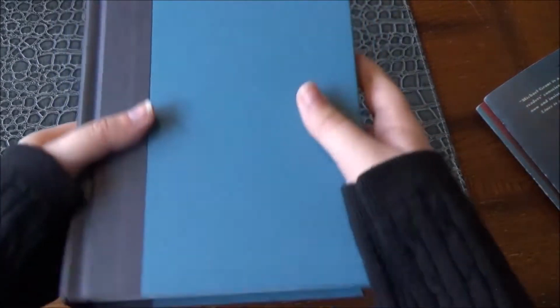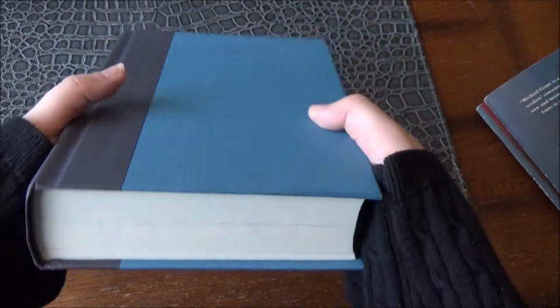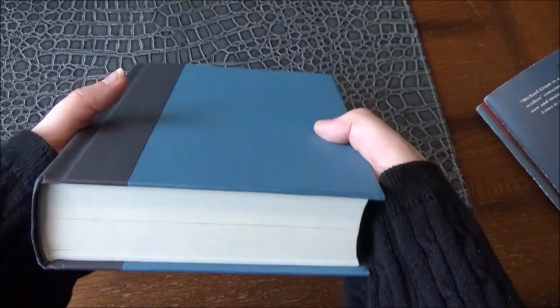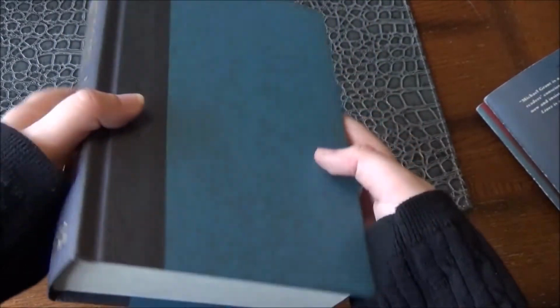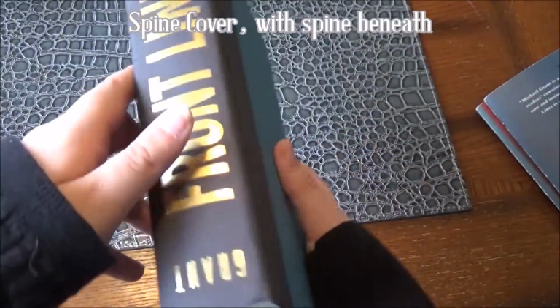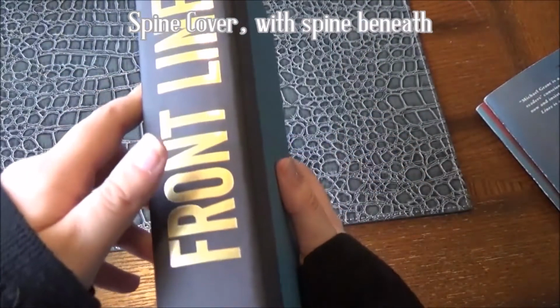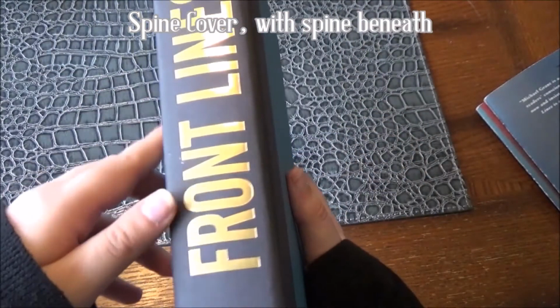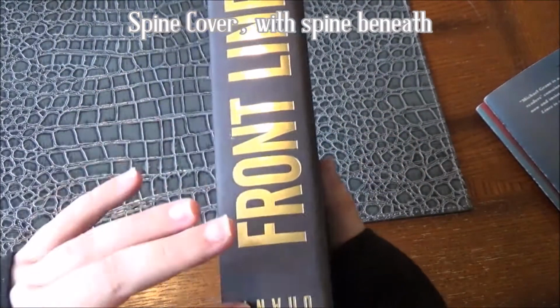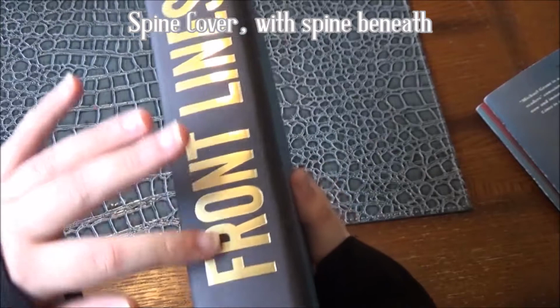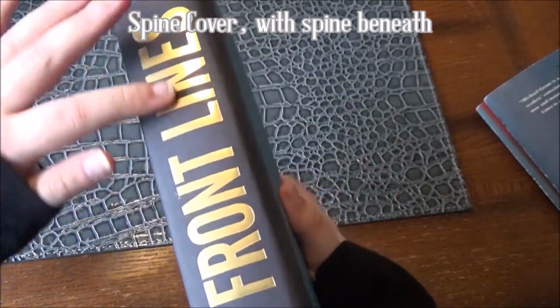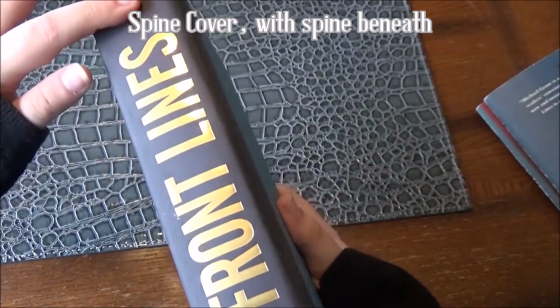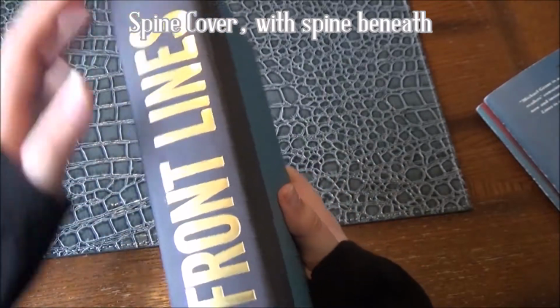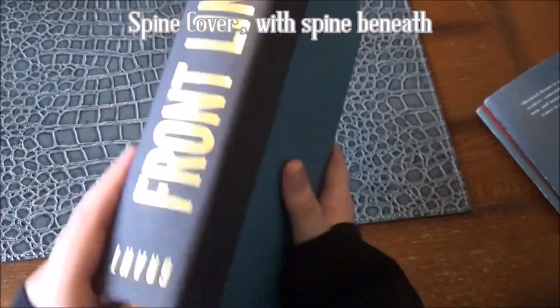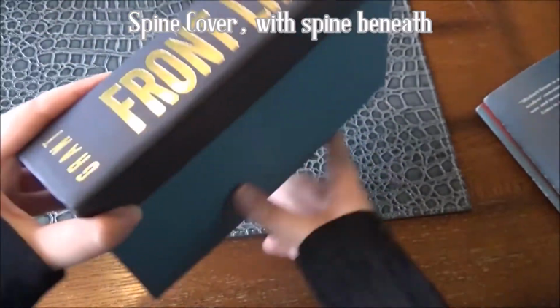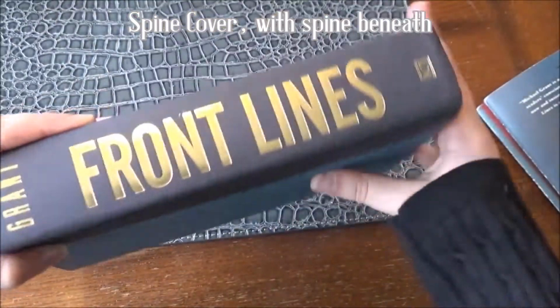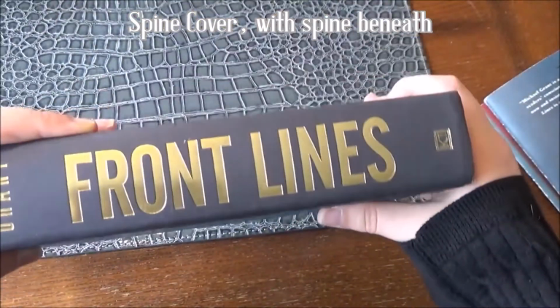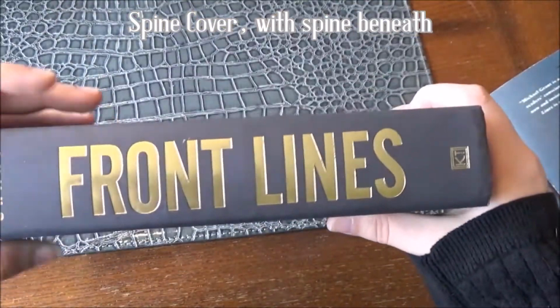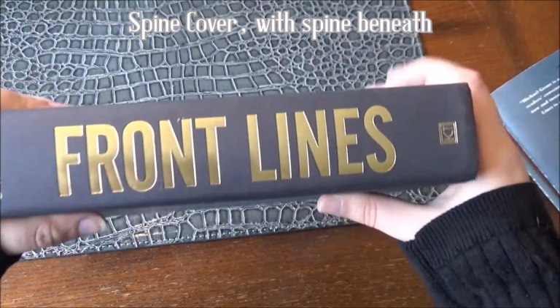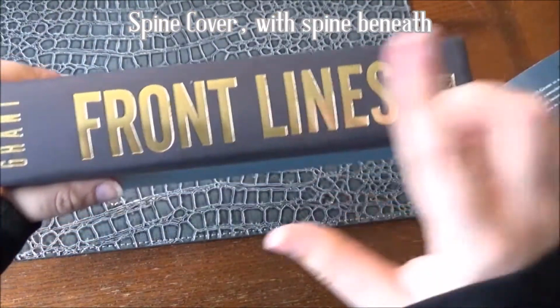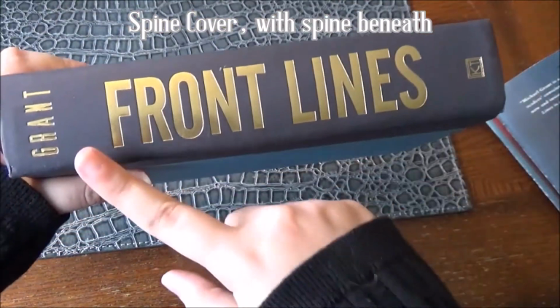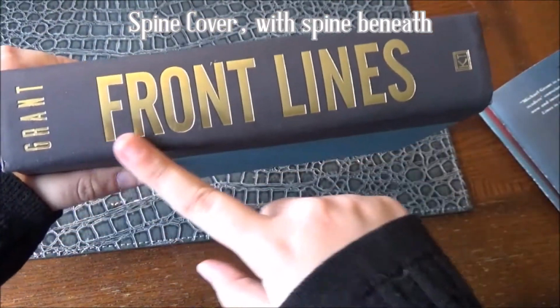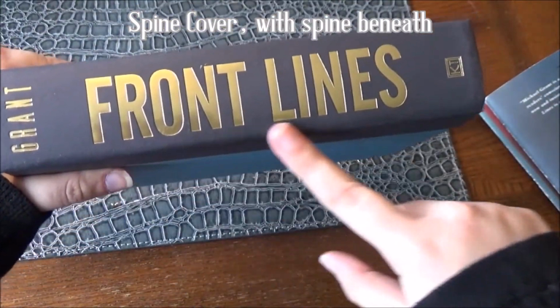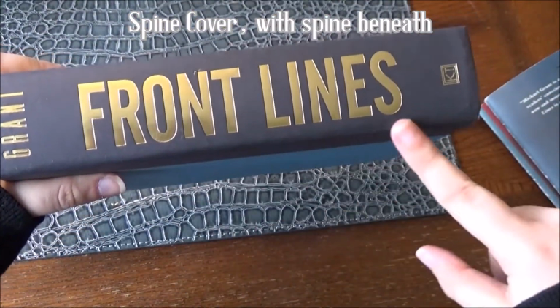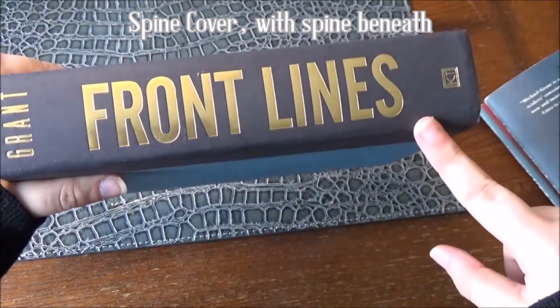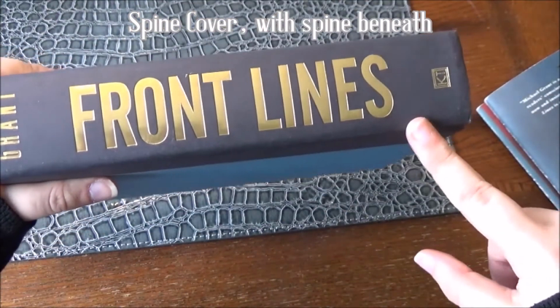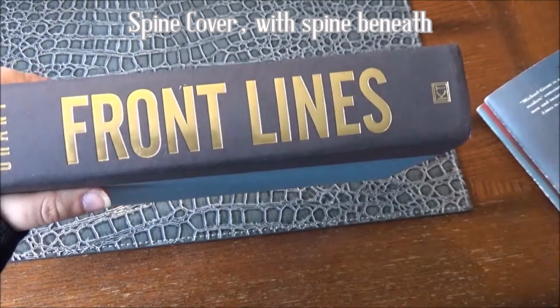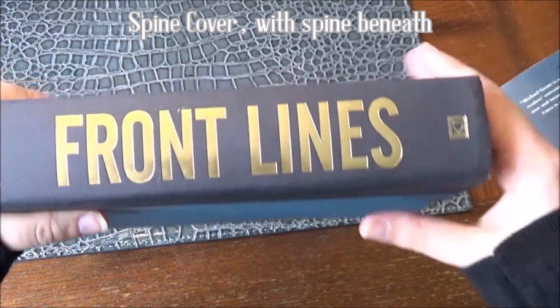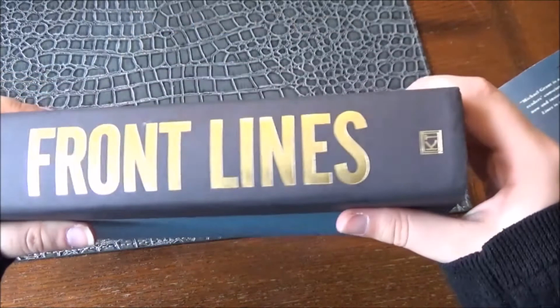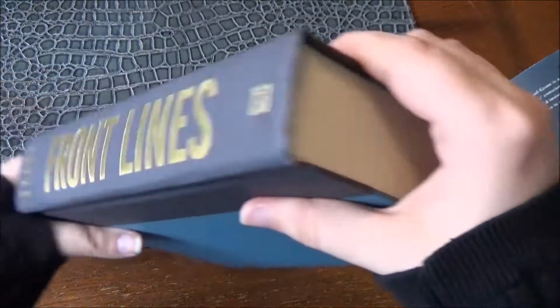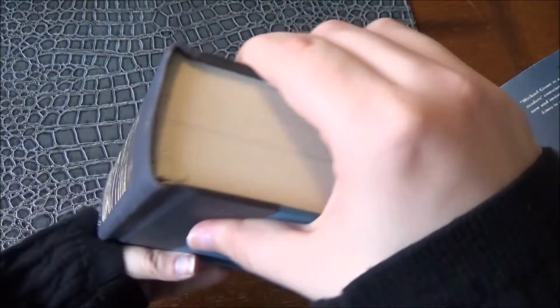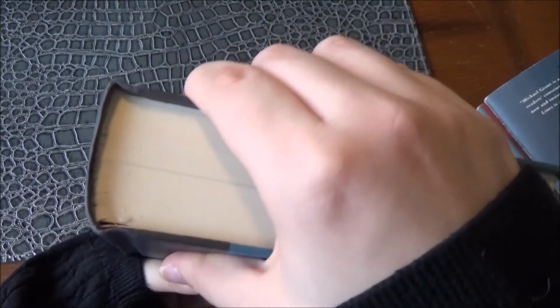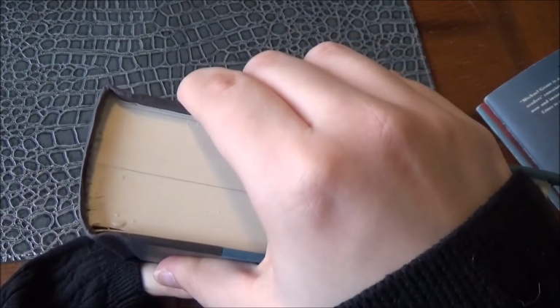If we take a look at what's known as our spine, it is actually a spine cover. As you can see, it covers the spine, which is on the inside.